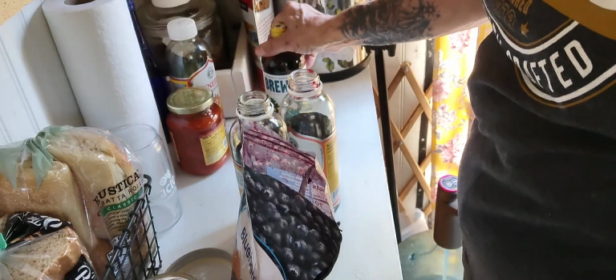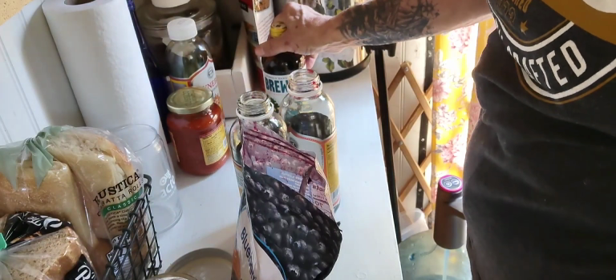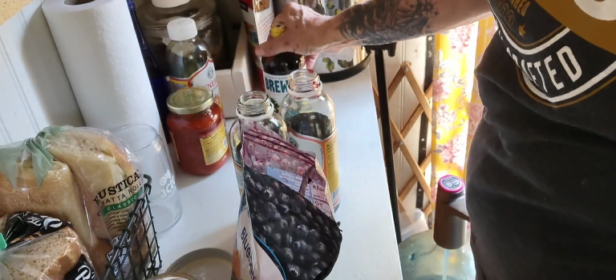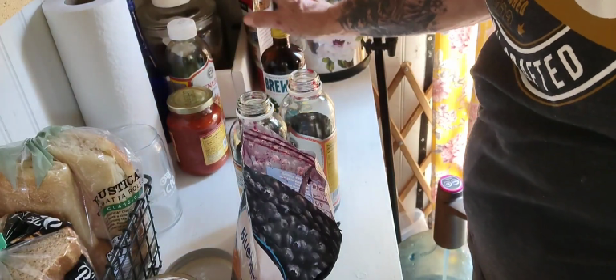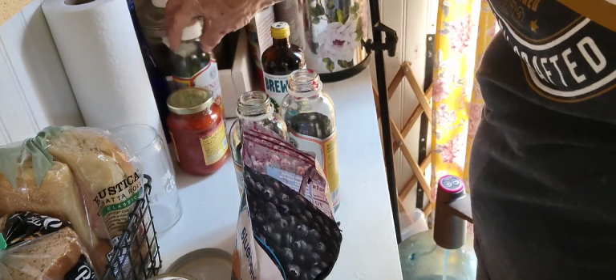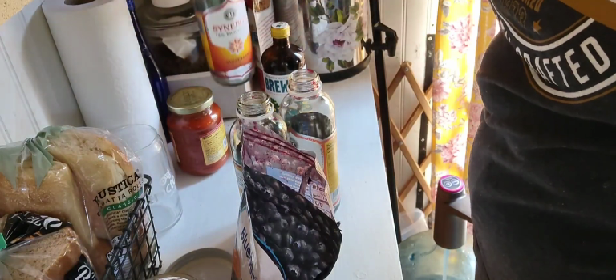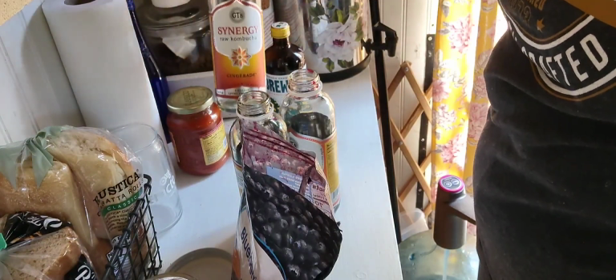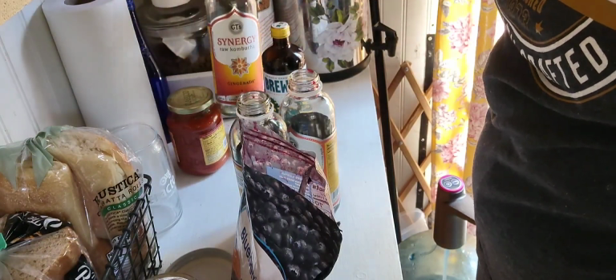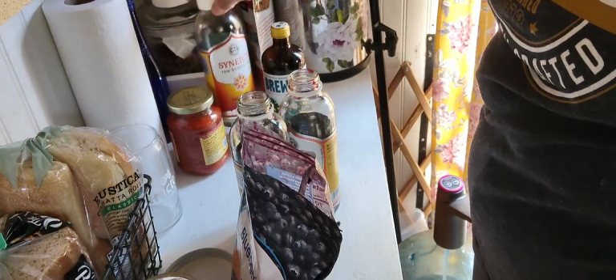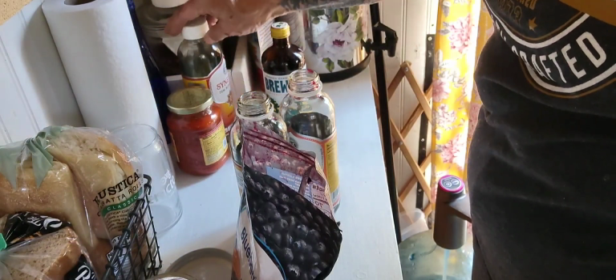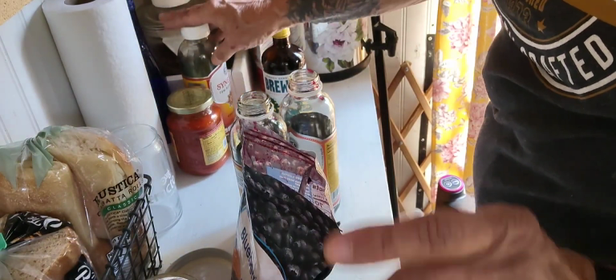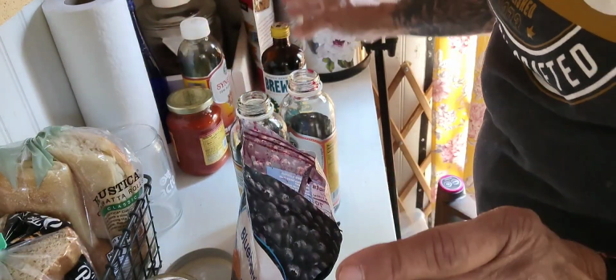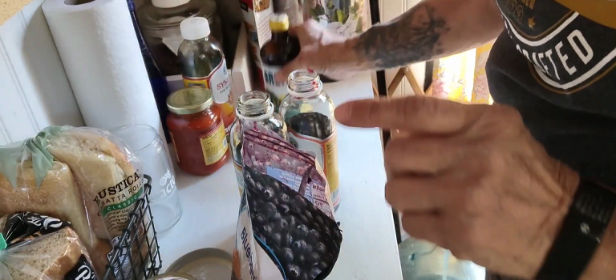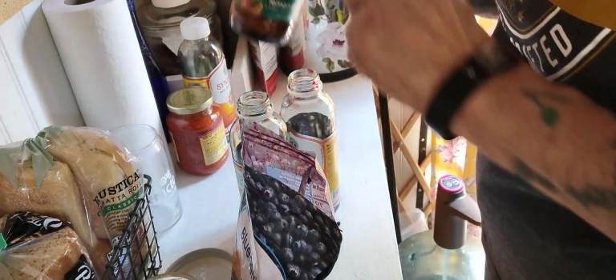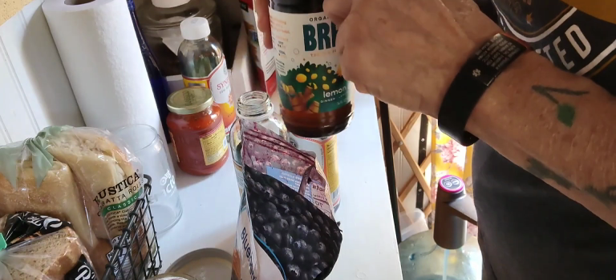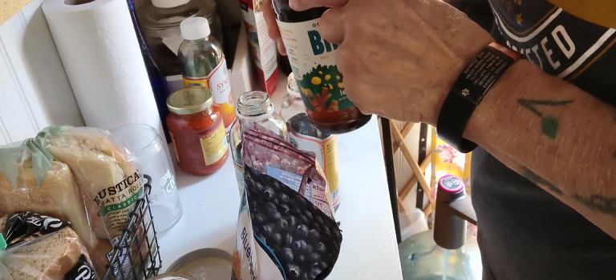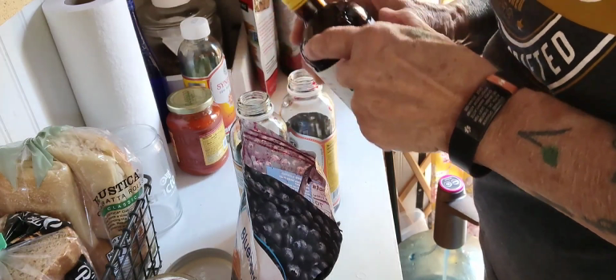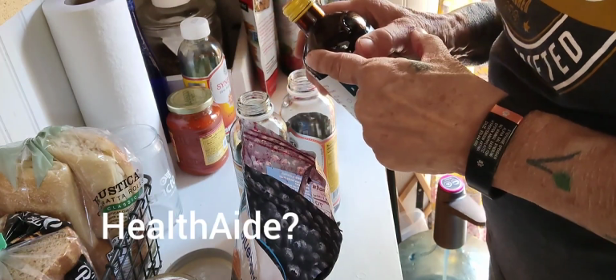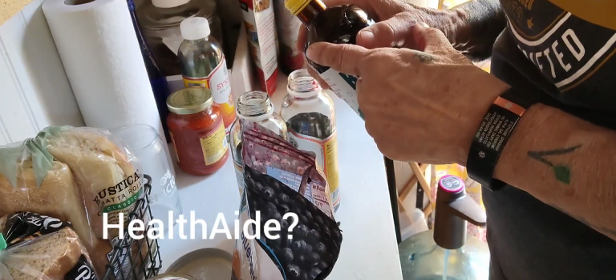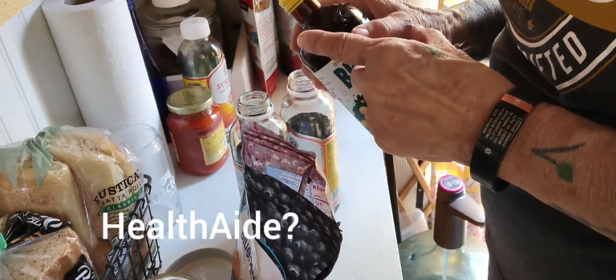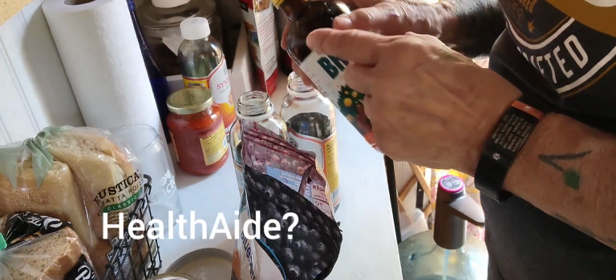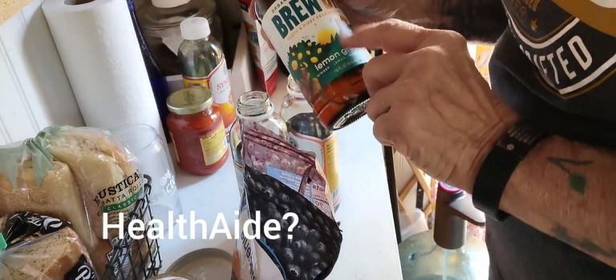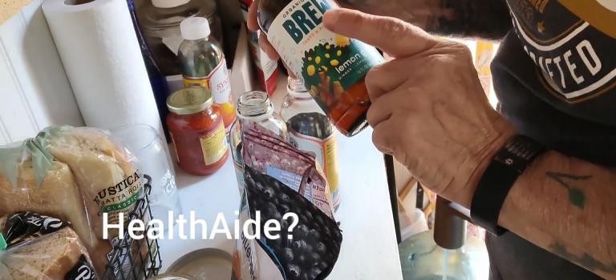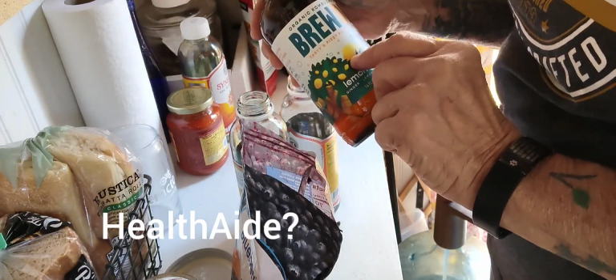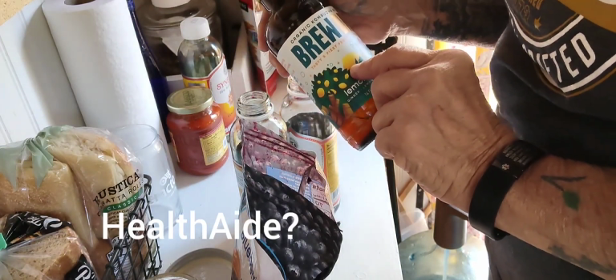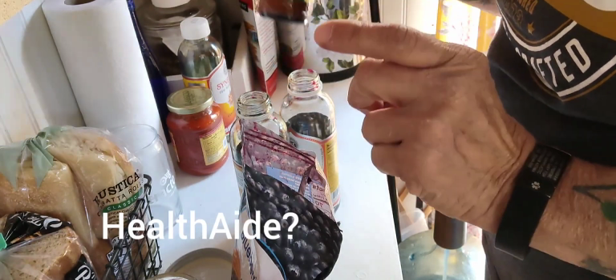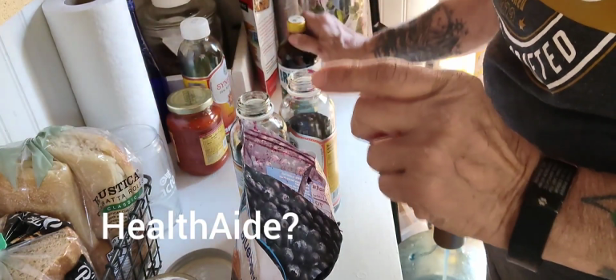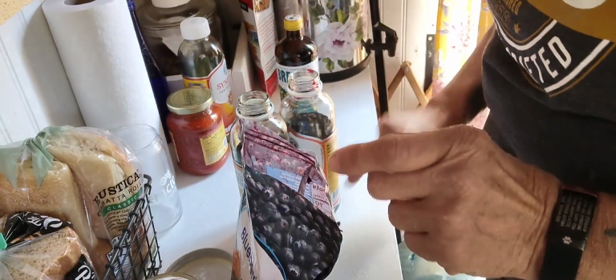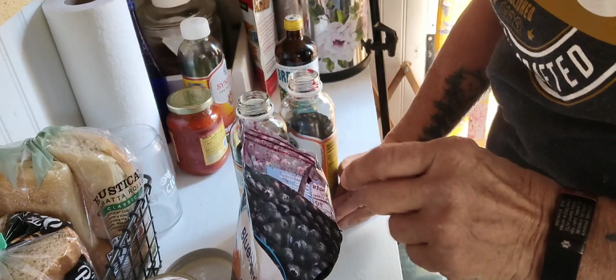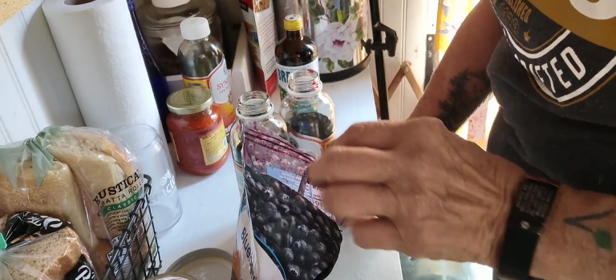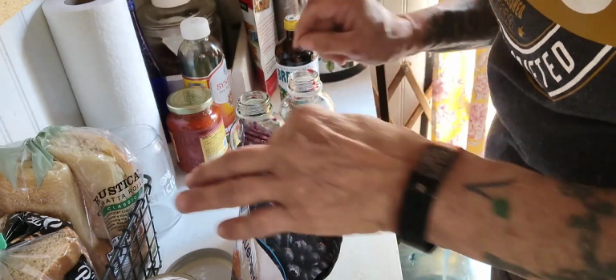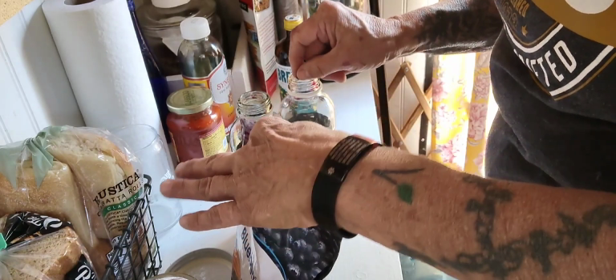Synergy is my favorite, and then the one in the brown bottle with the anchor on it — Wellness something like that — and then Dr. Brew is my third favorite. All right, I've got my blueberries in here.